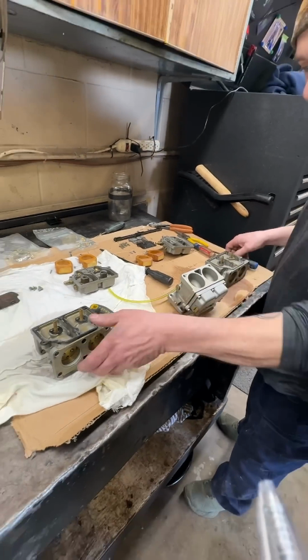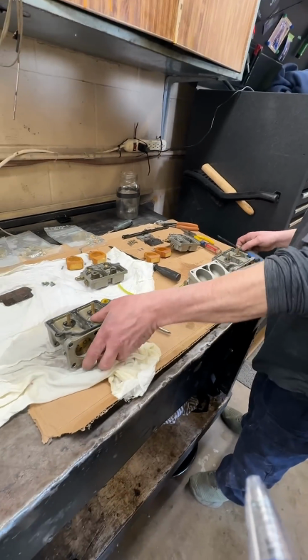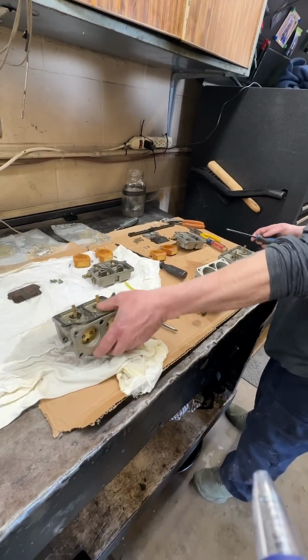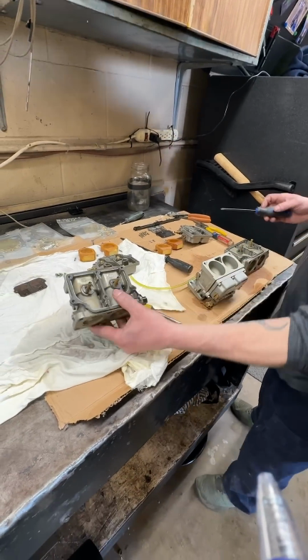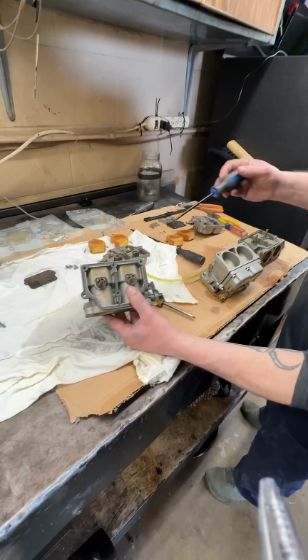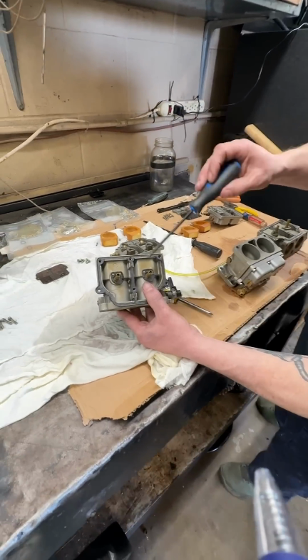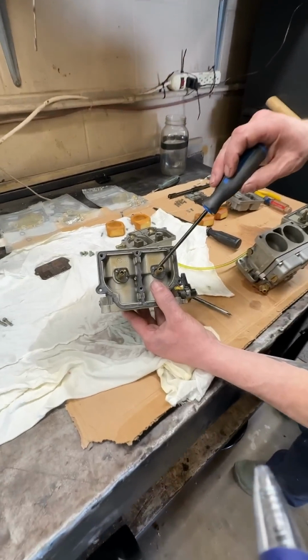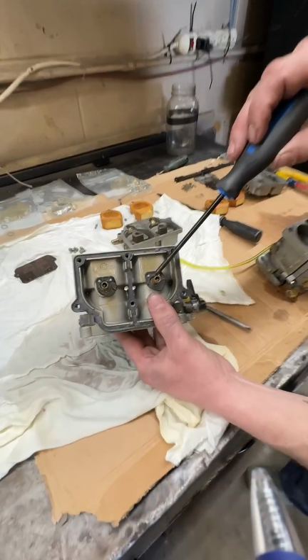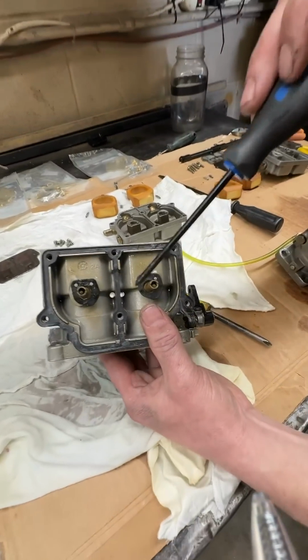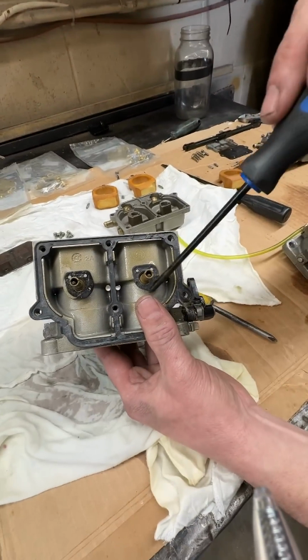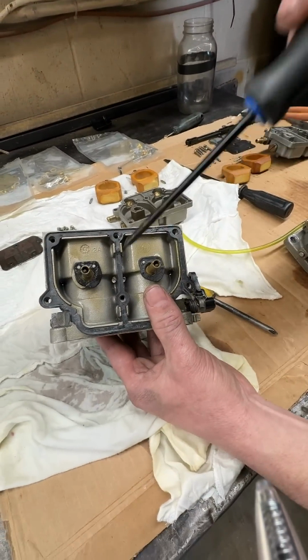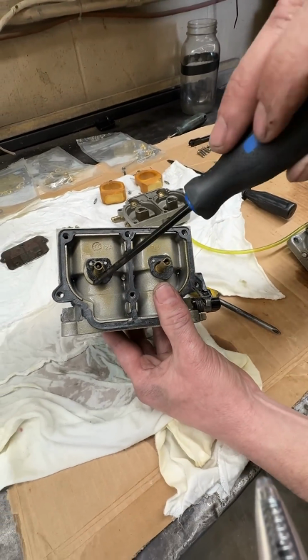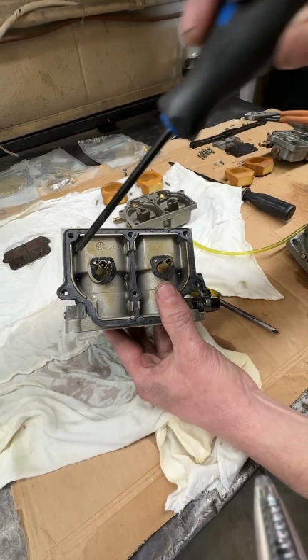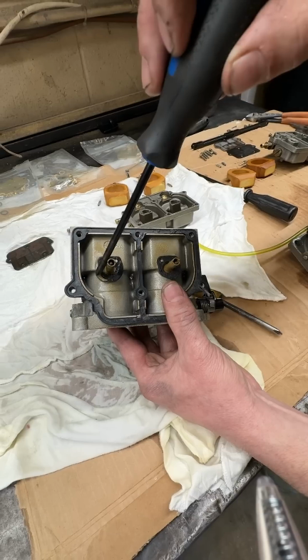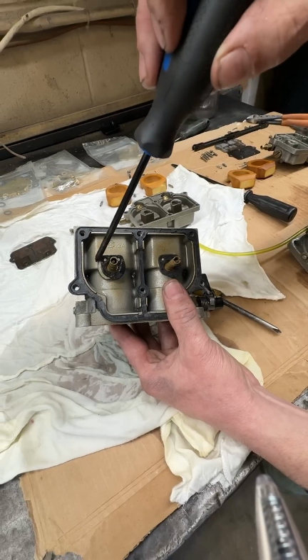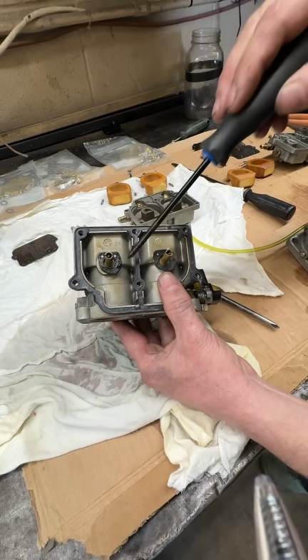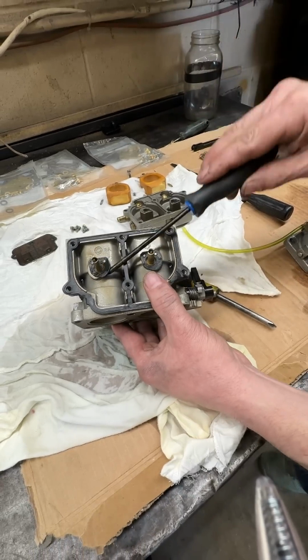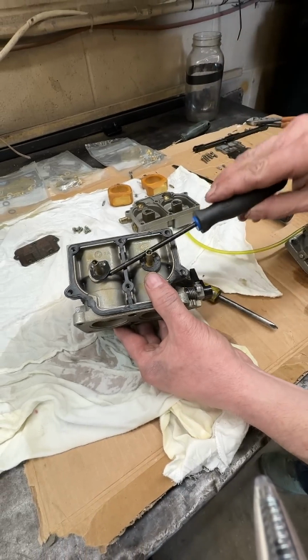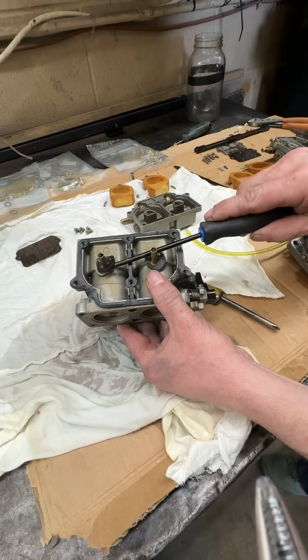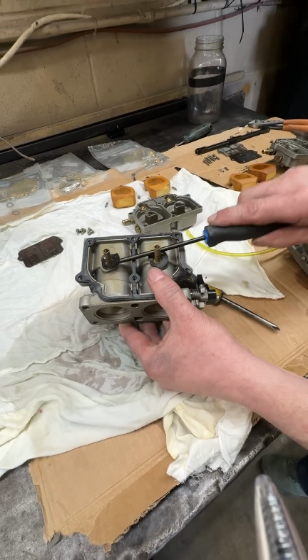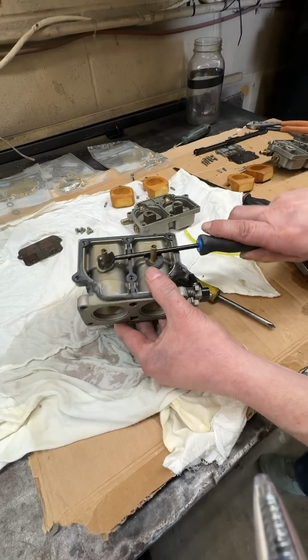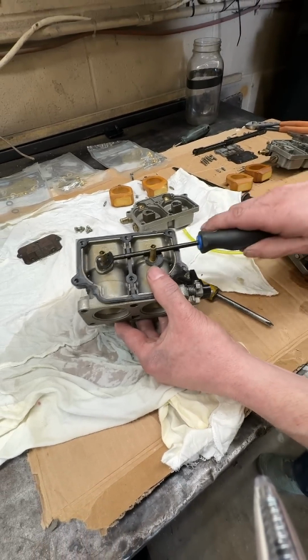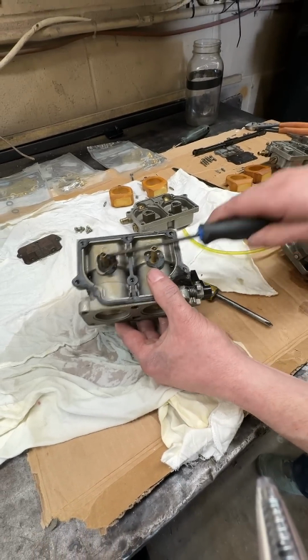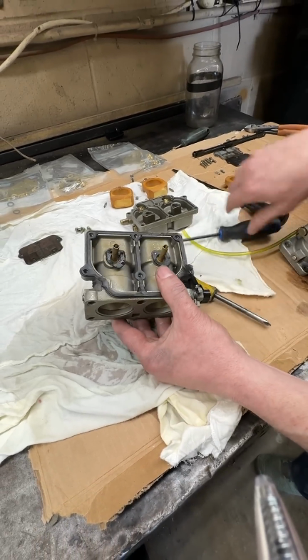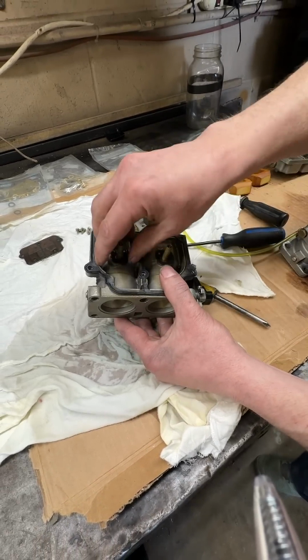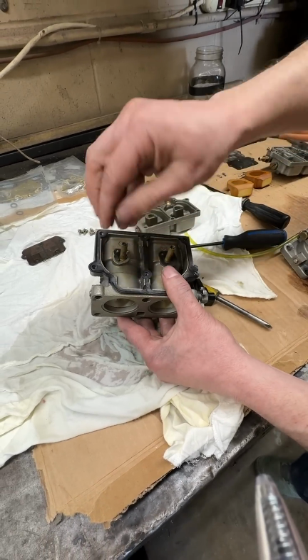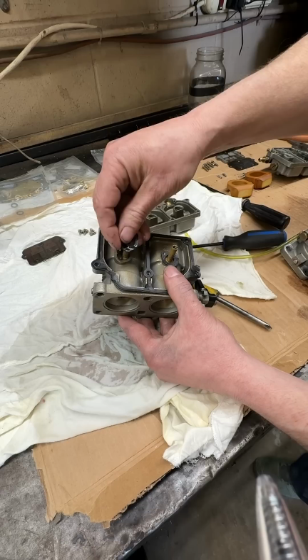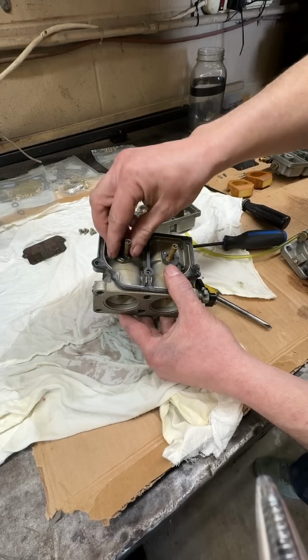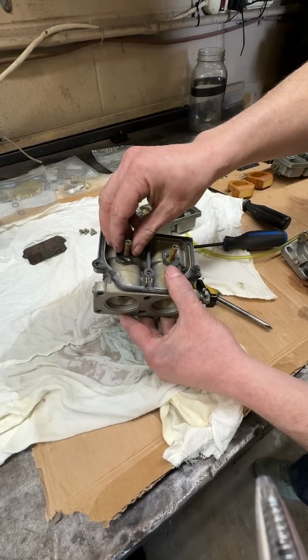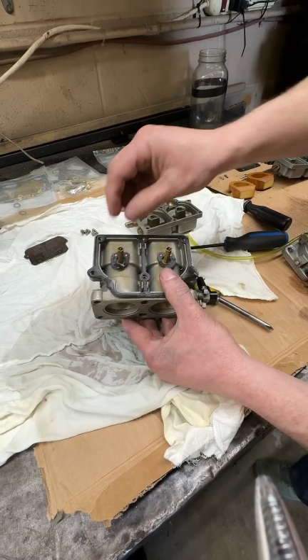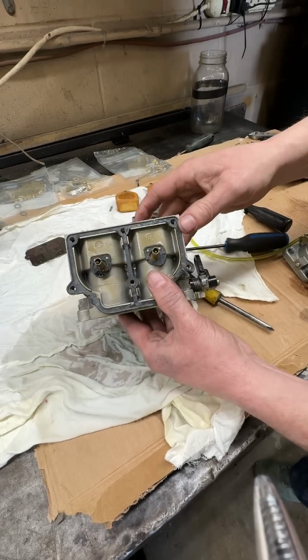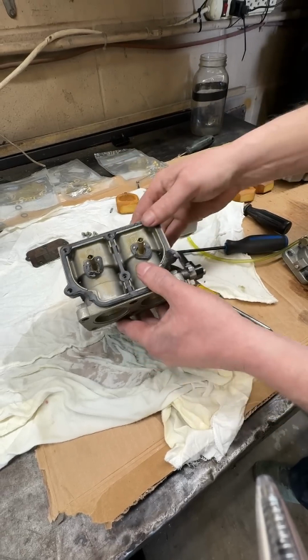However, we did the previous rebuild. As you can see, the gasket here is all the way around, whereas on this one it's not all the way around. So this gasket actually should have been flipped around to the other side — that would have been the correct position.